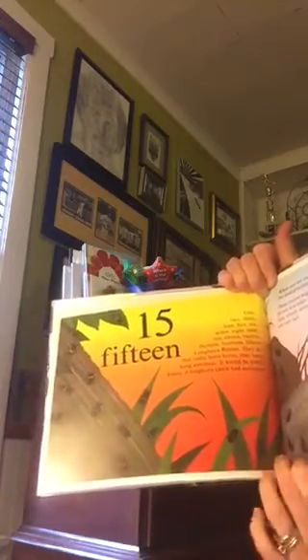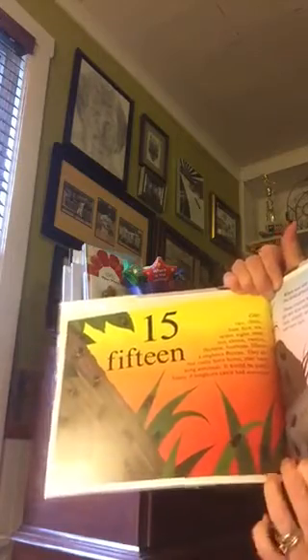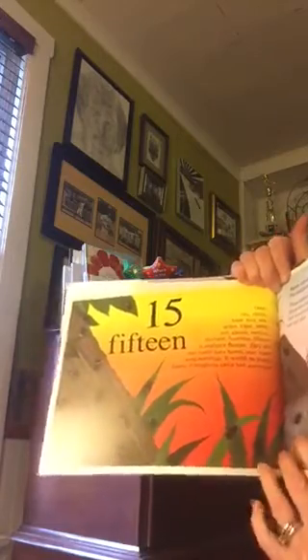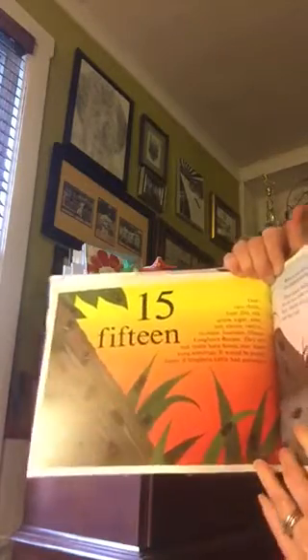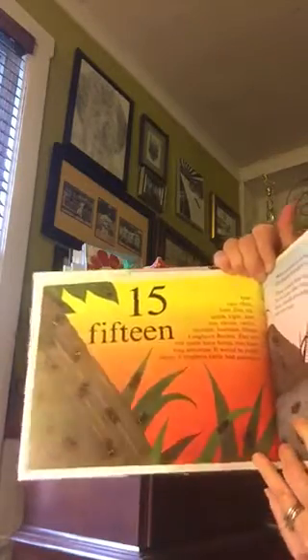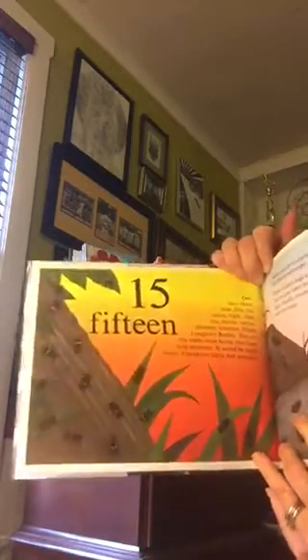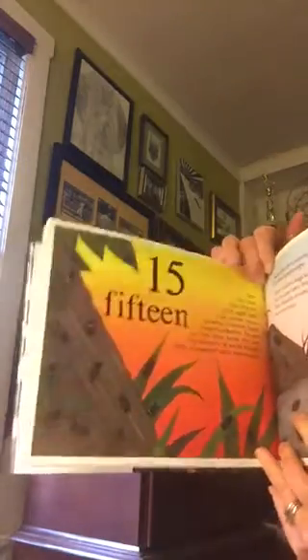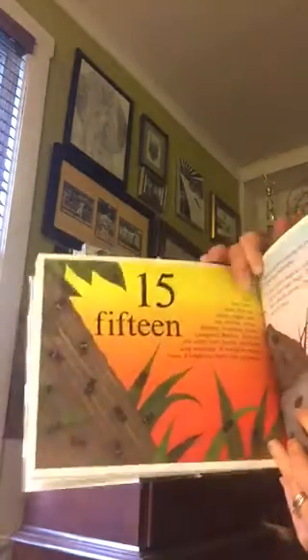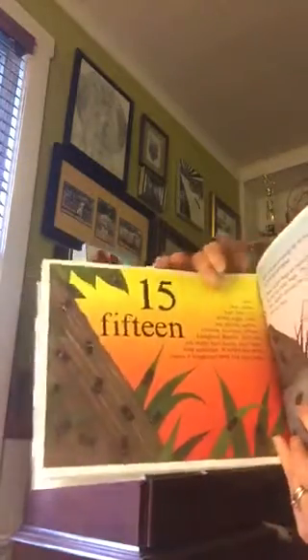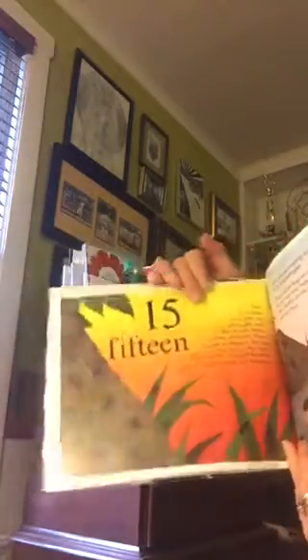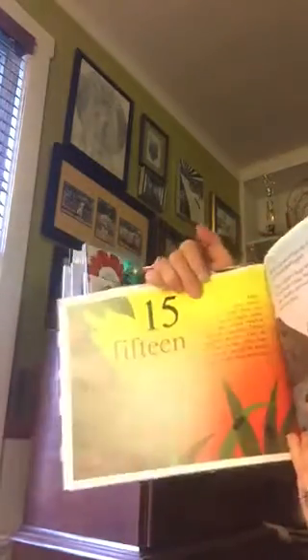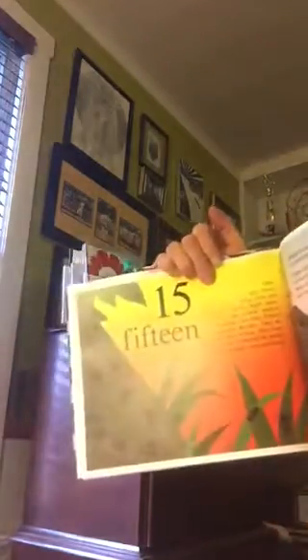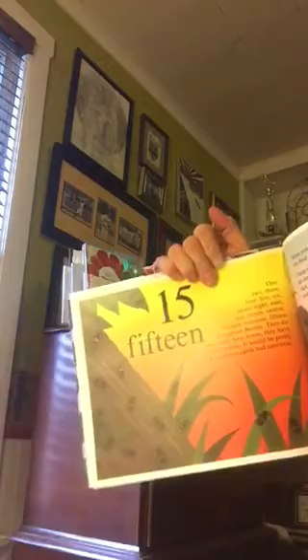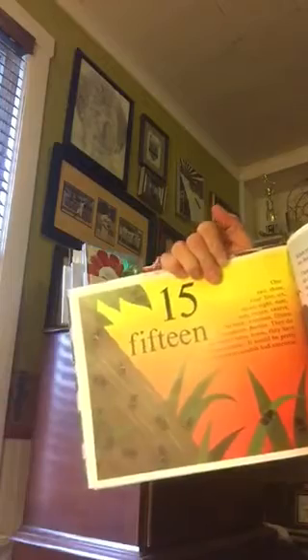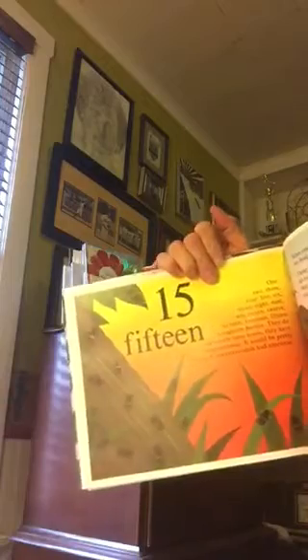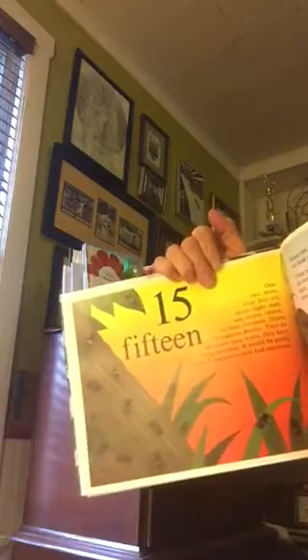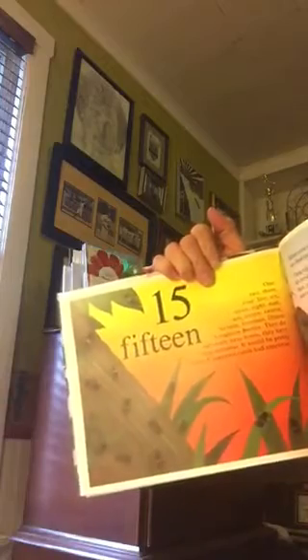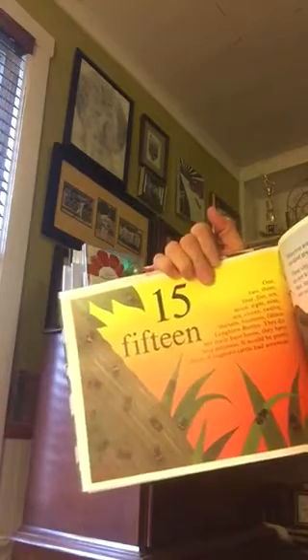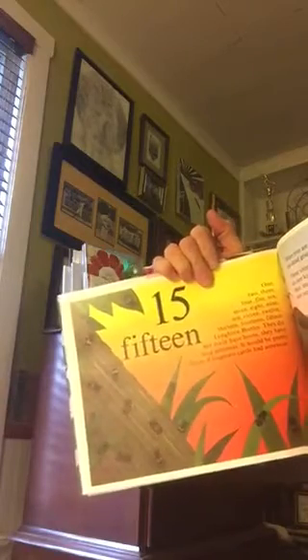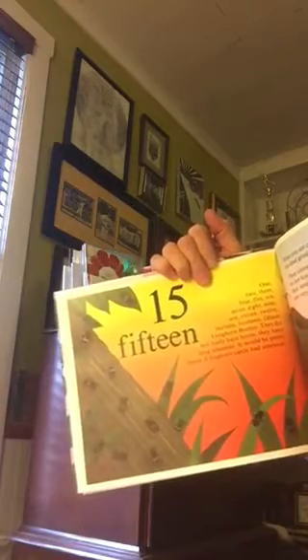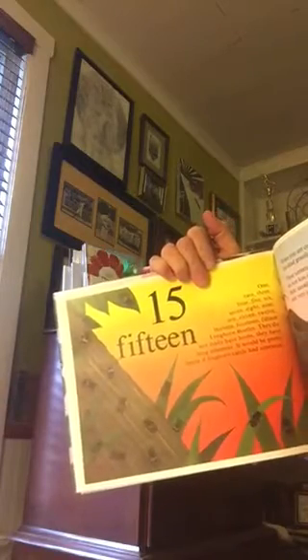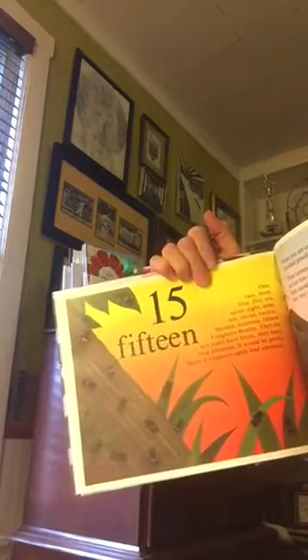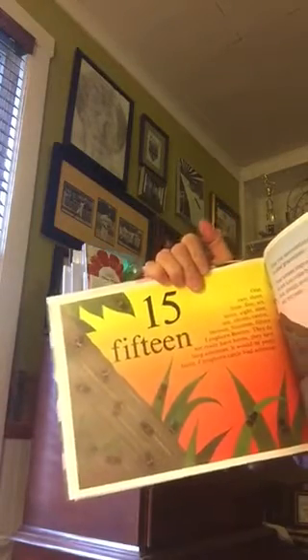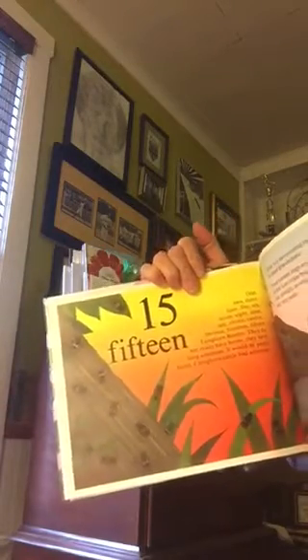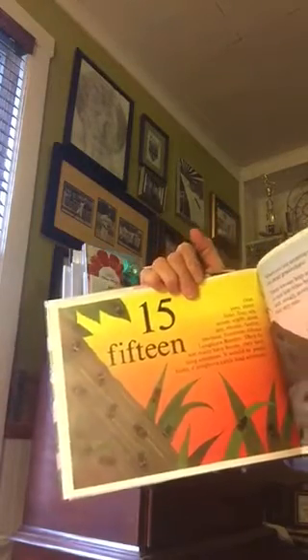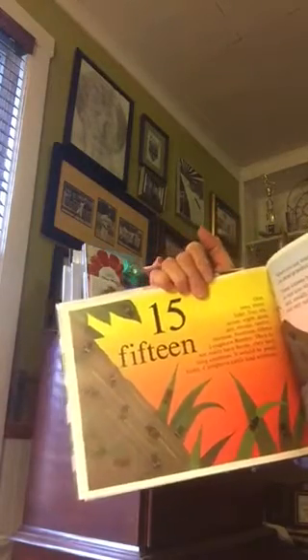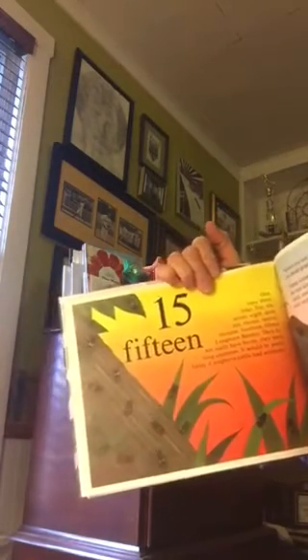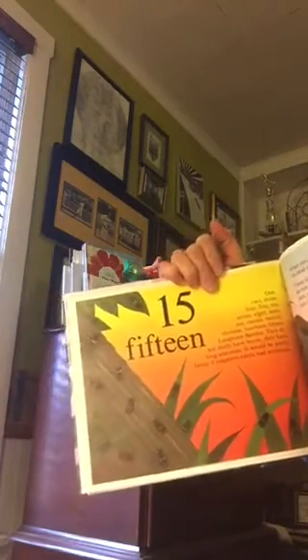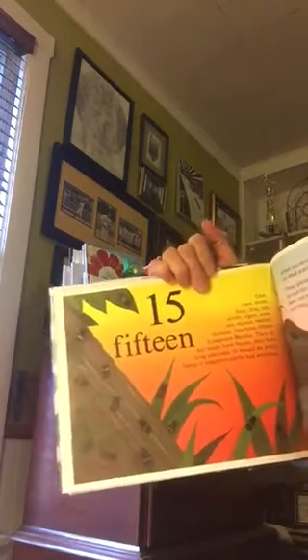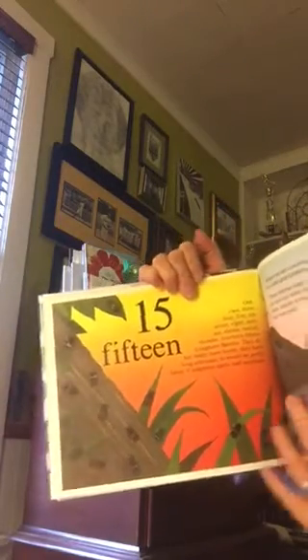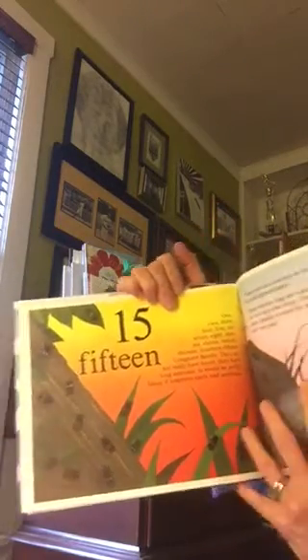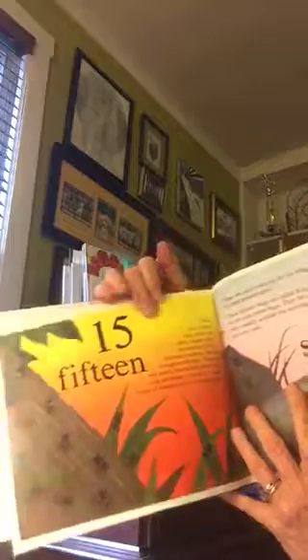They do not really have horns, they have long antennas. It would be pretty funny if longhorn cattle had antennas.